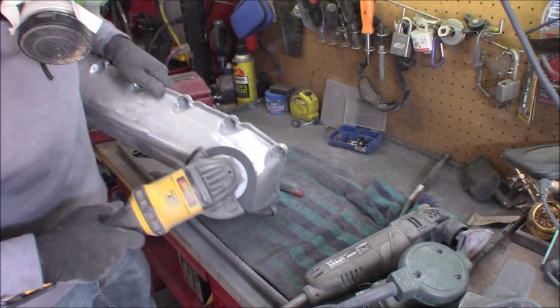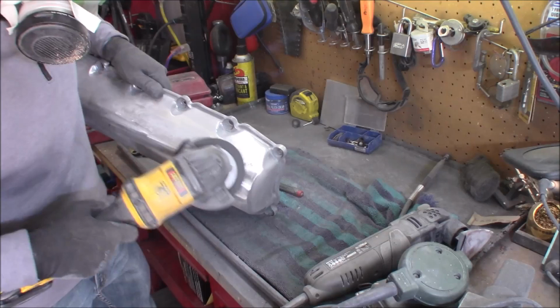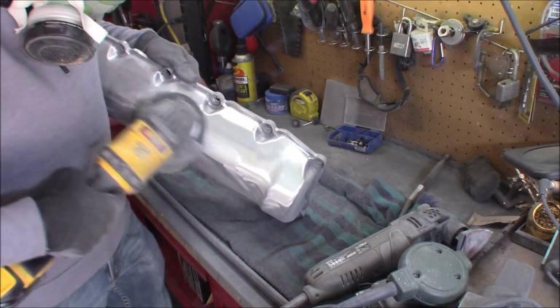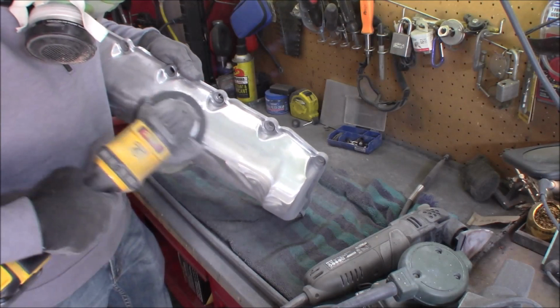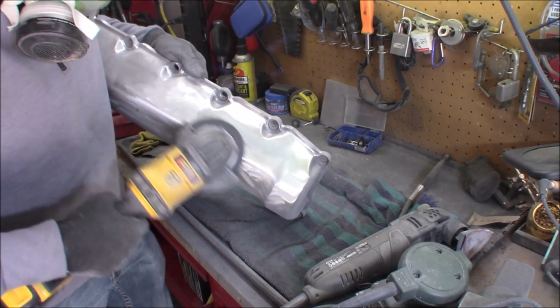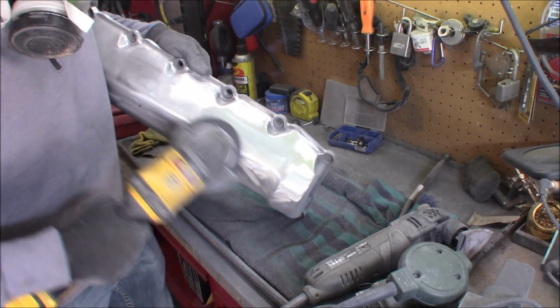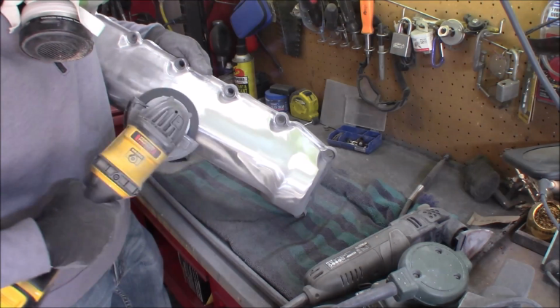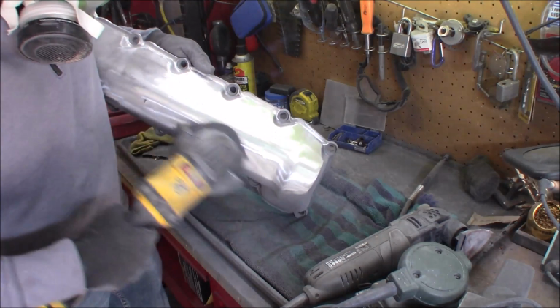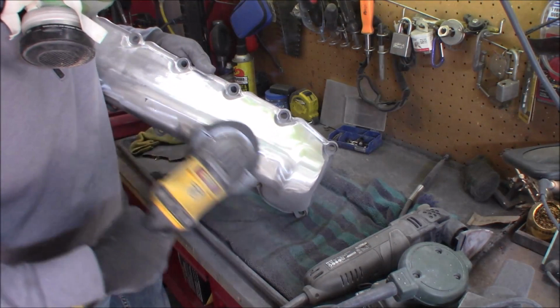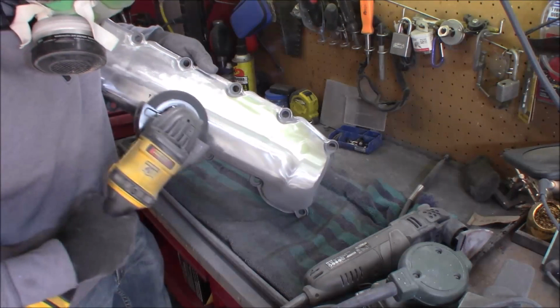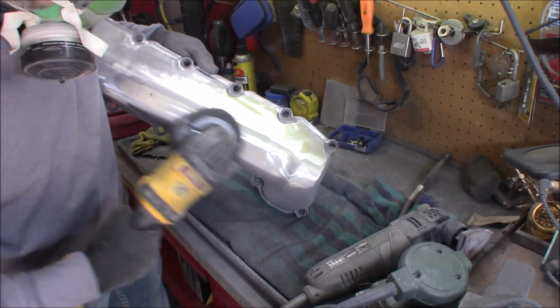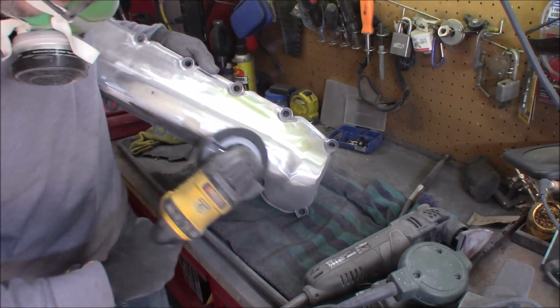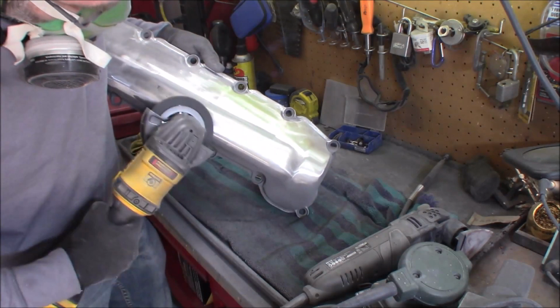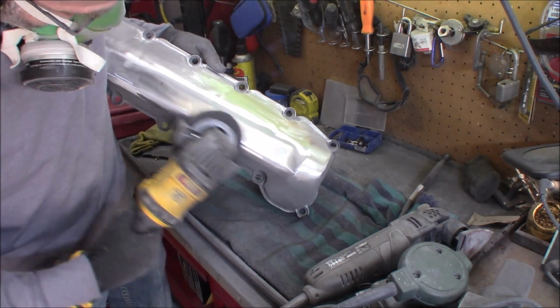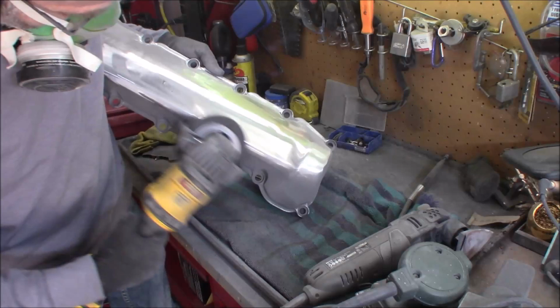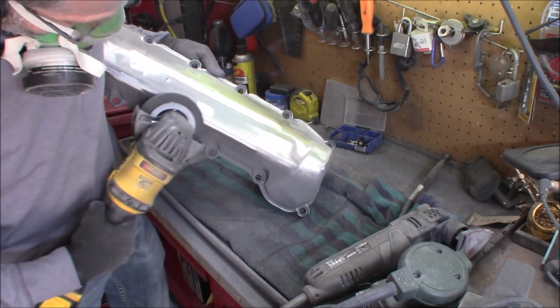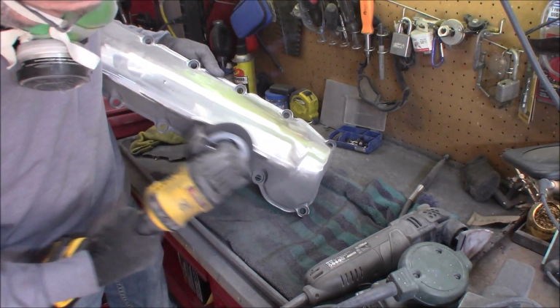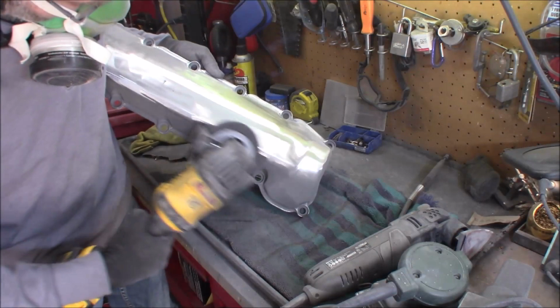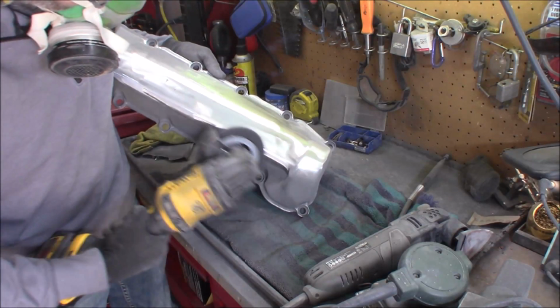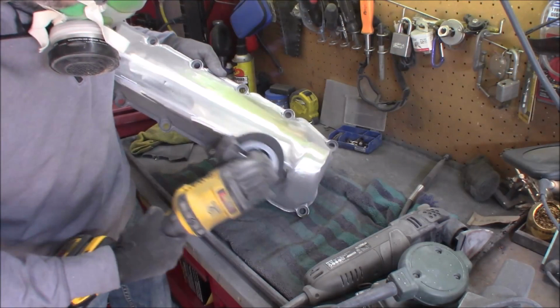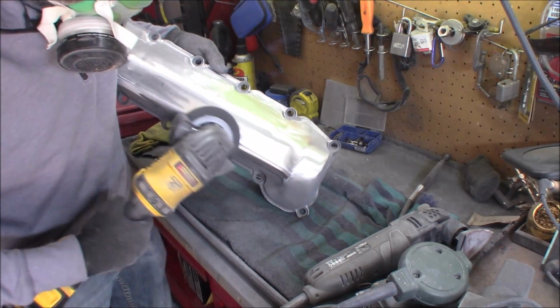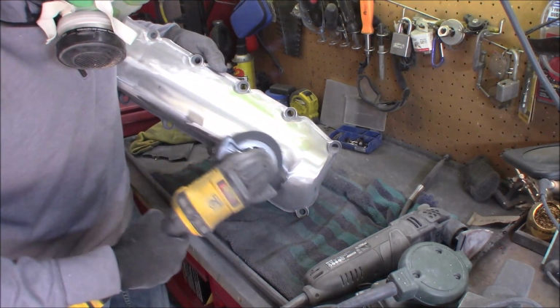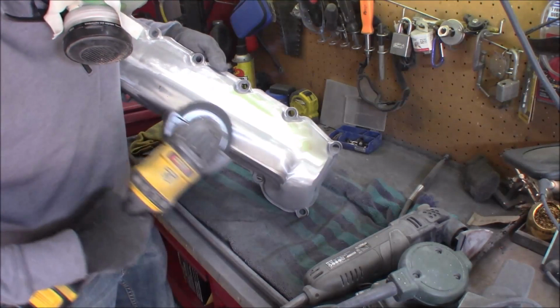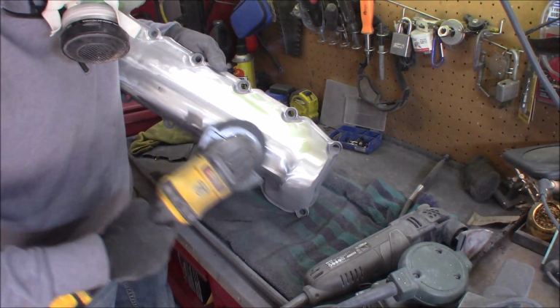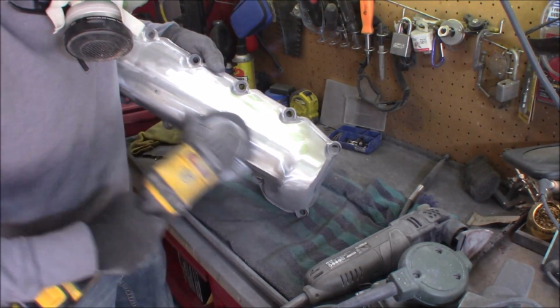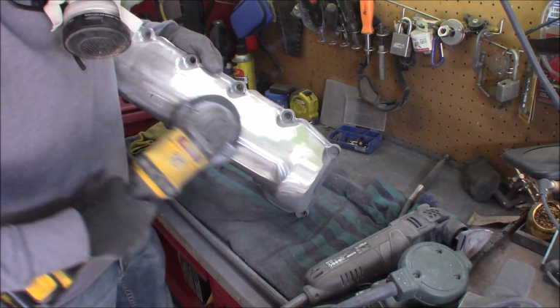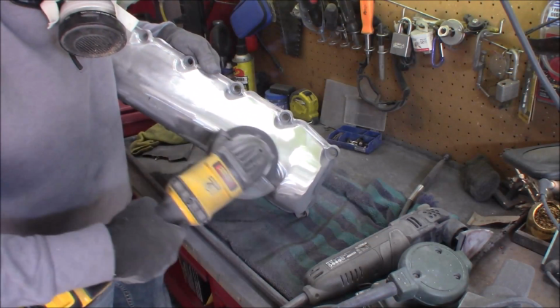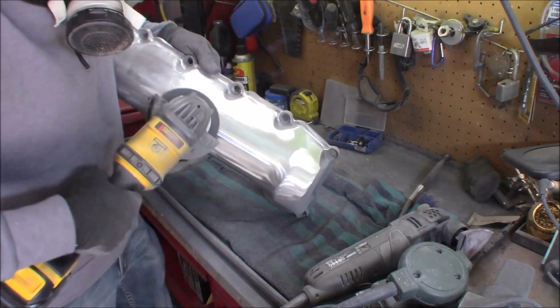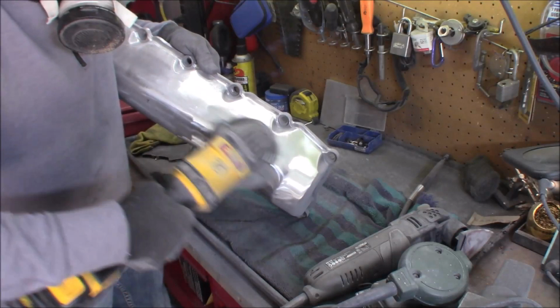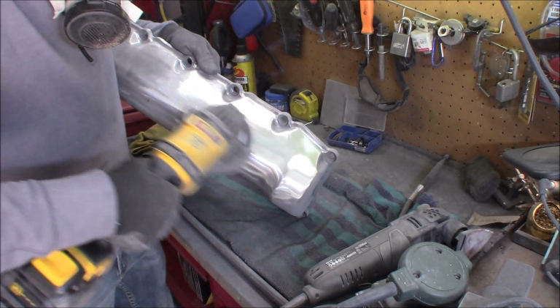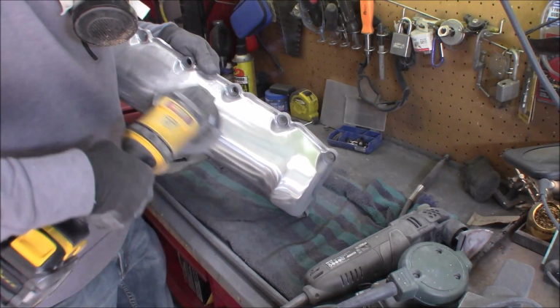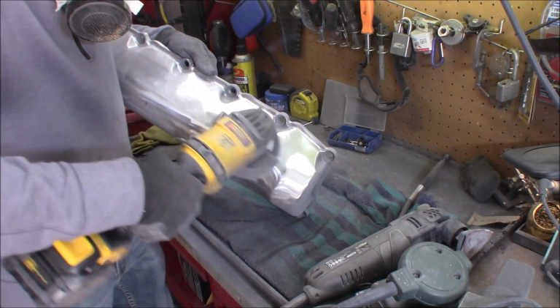I'm using a carbide silicone extra fine disc. I didn't use this on my first valve cover — I thought I'd give it a try and it actually does work quite well.